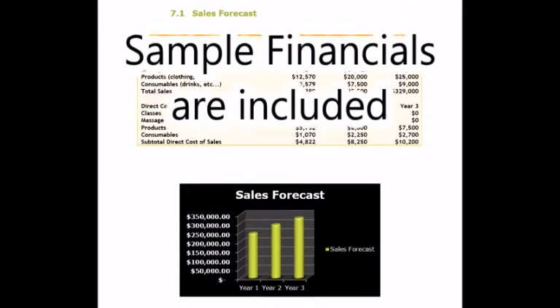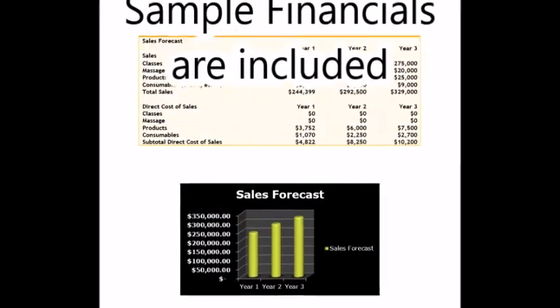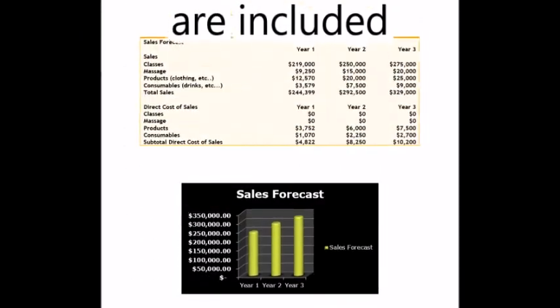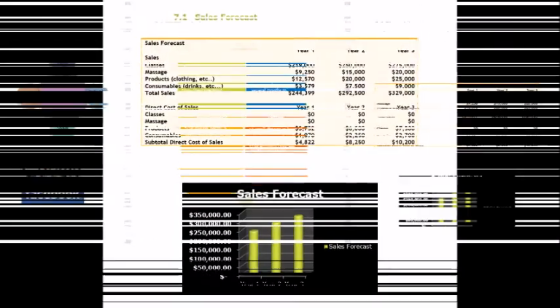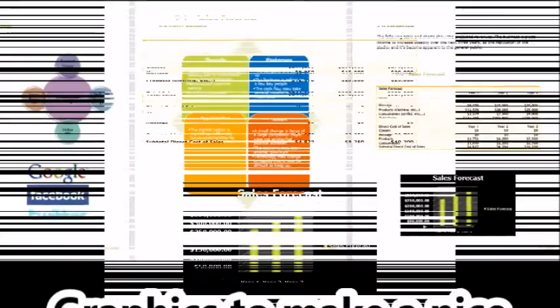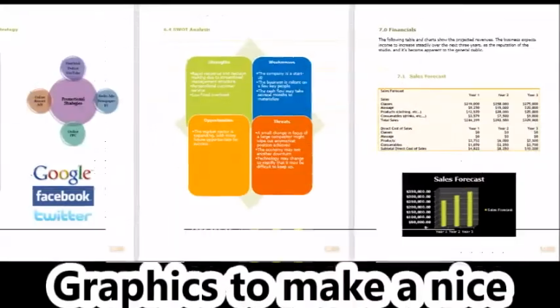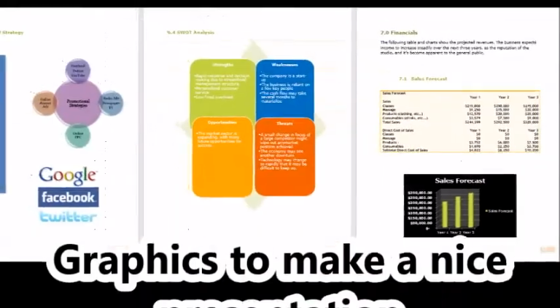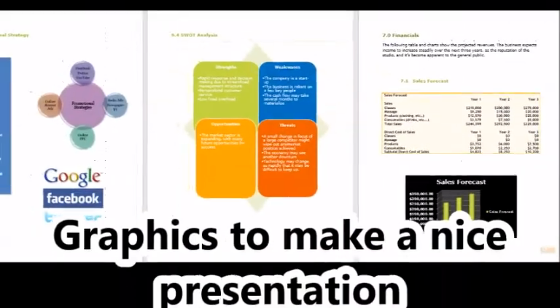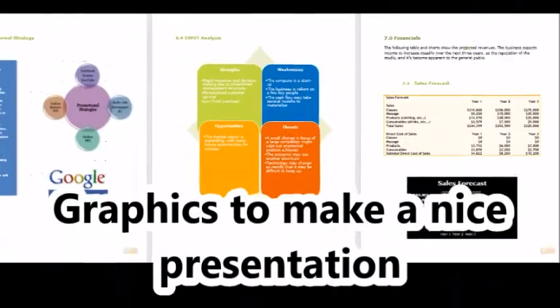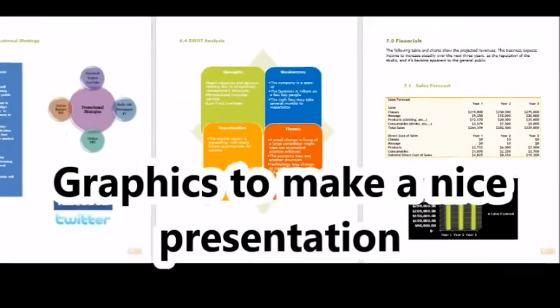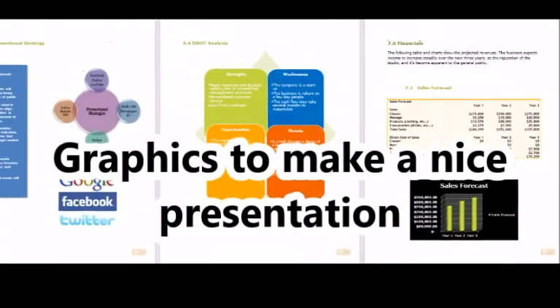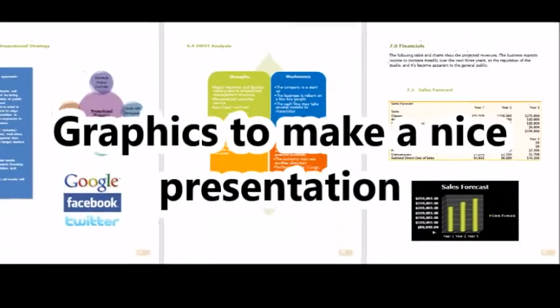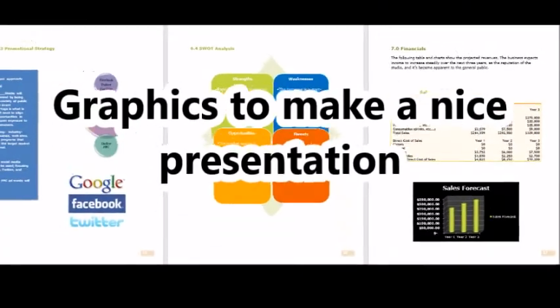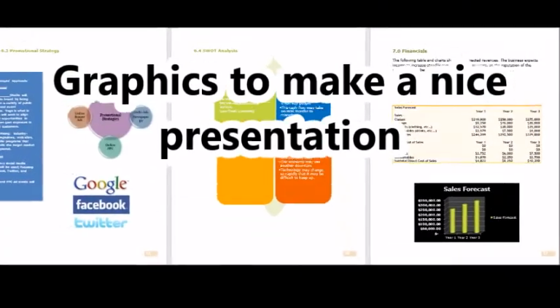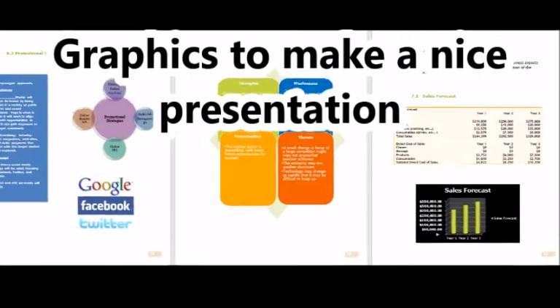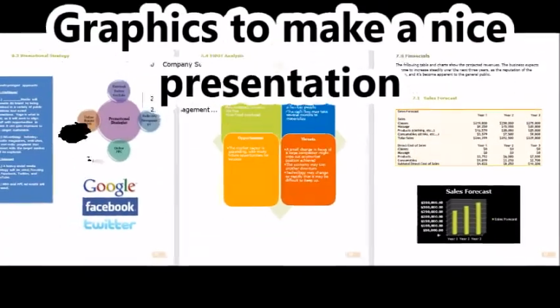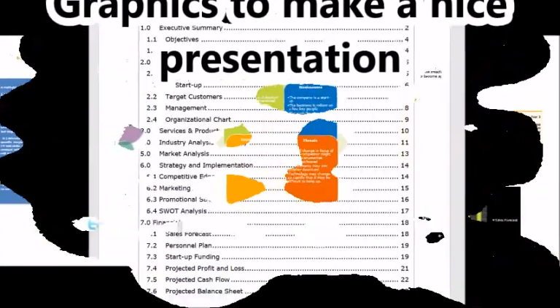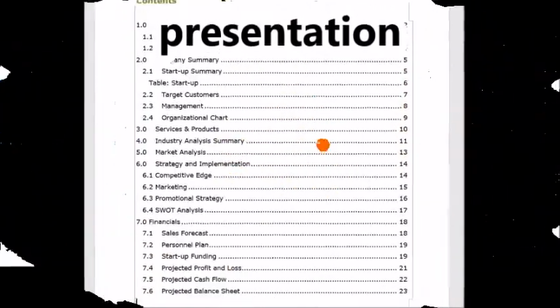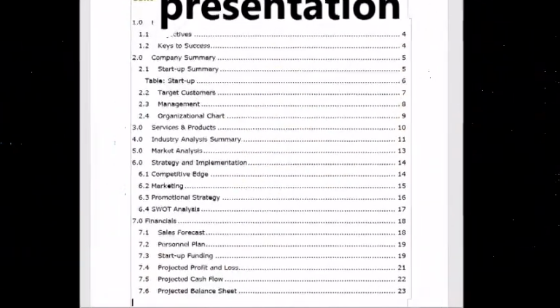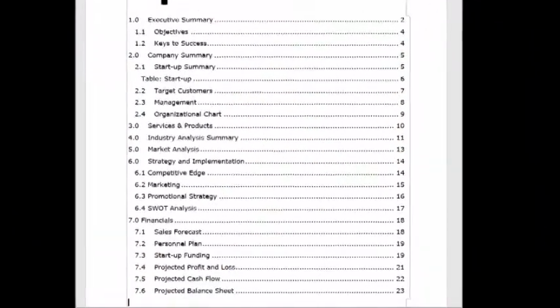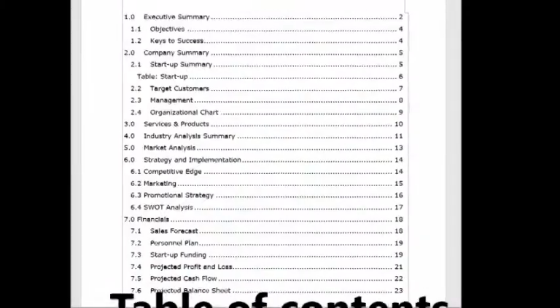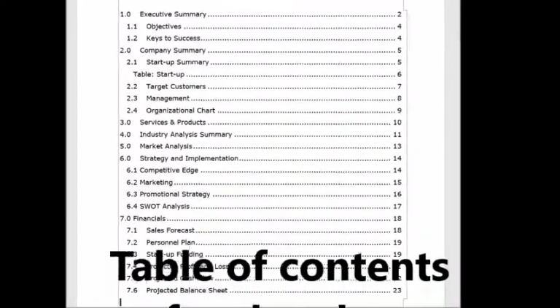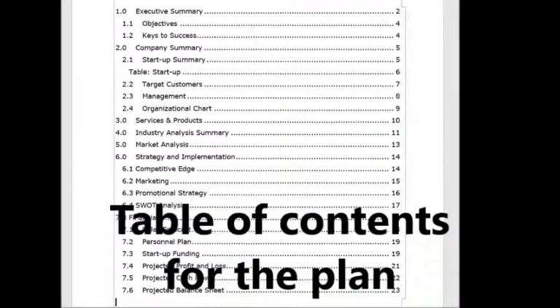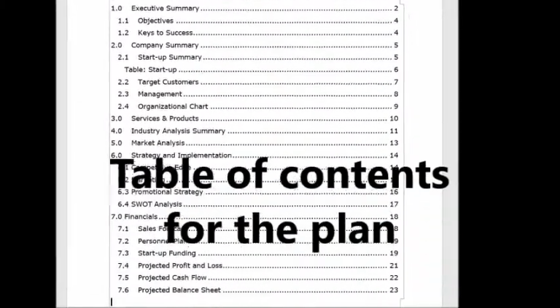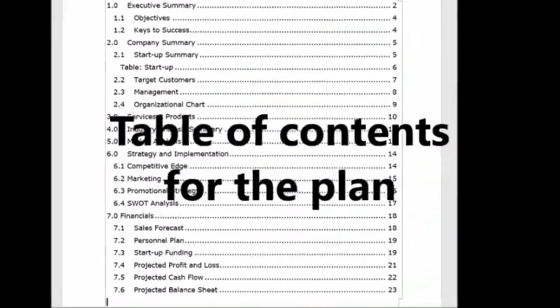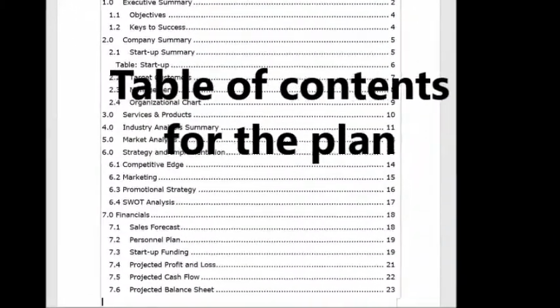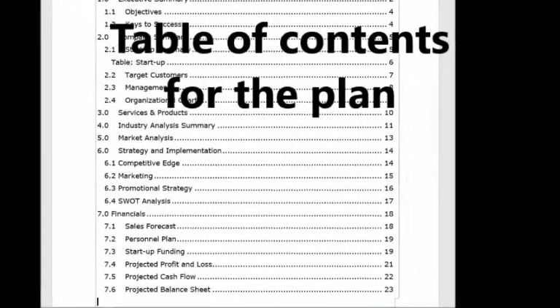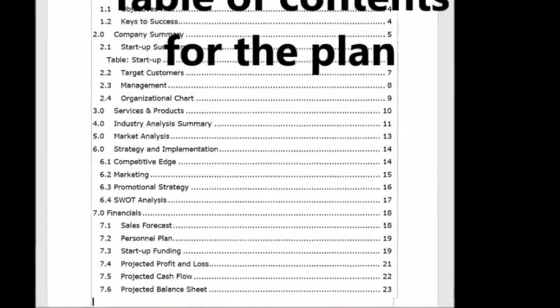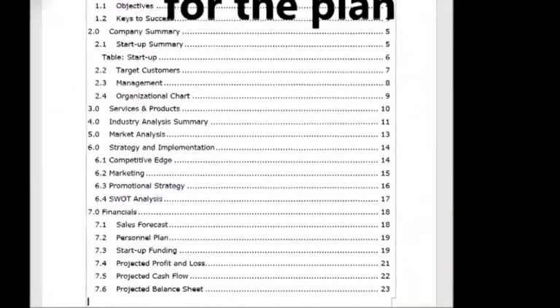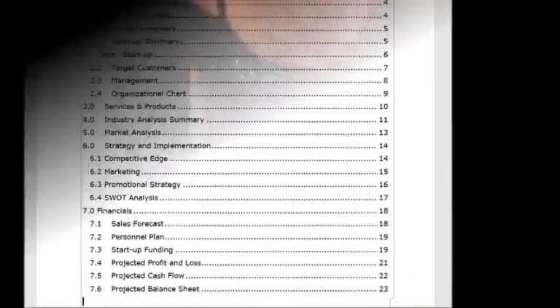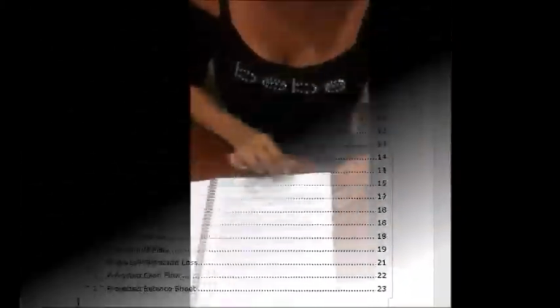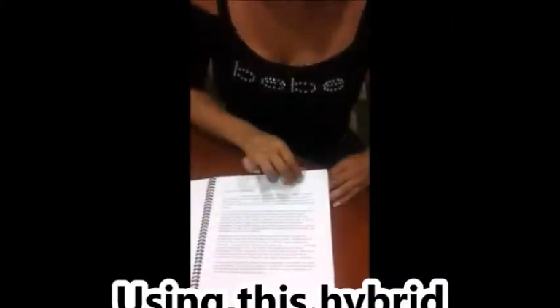There are charts and smart art throughout the document to make a nice visual presentation. This business plan is great for a management team to use in setting up a yoga studio and is investor-ready and friendly.